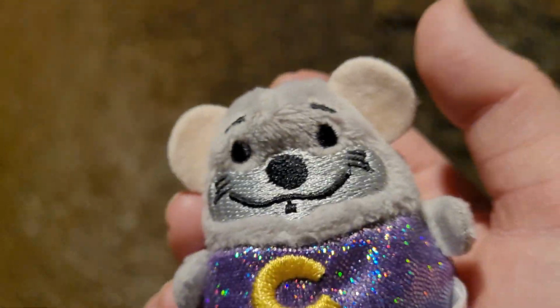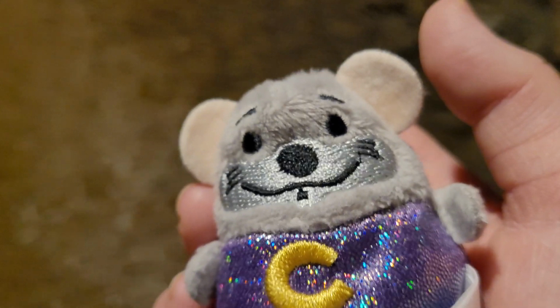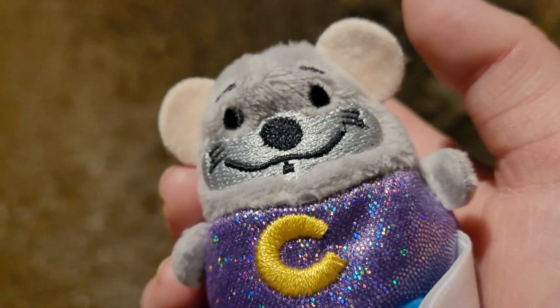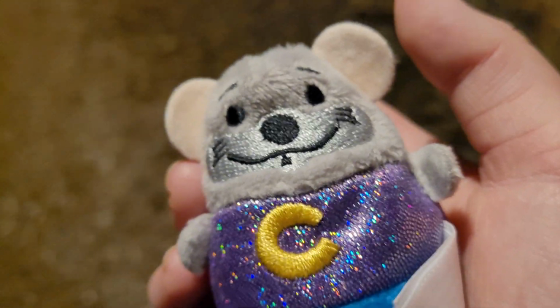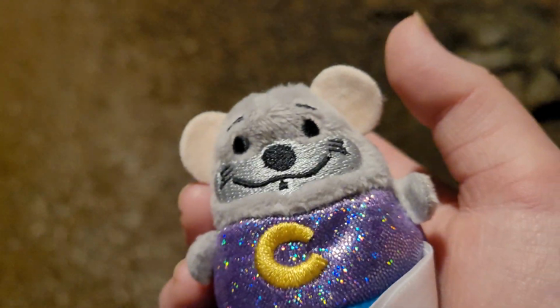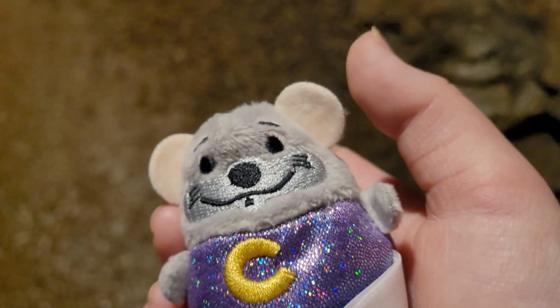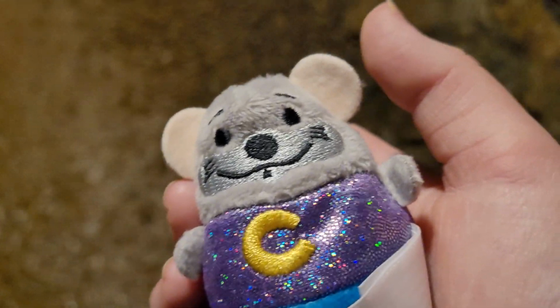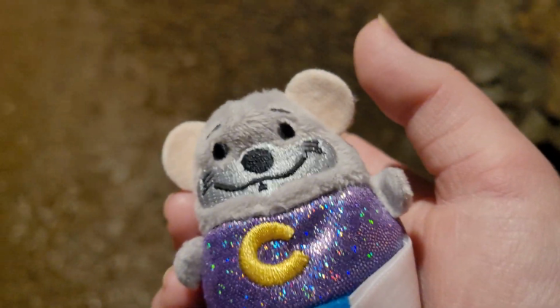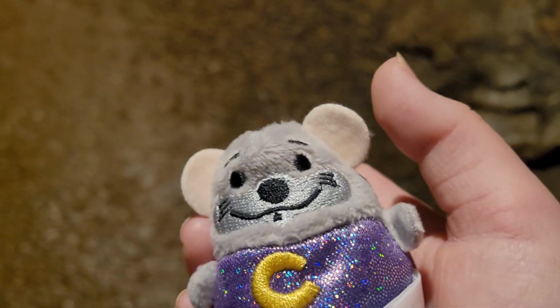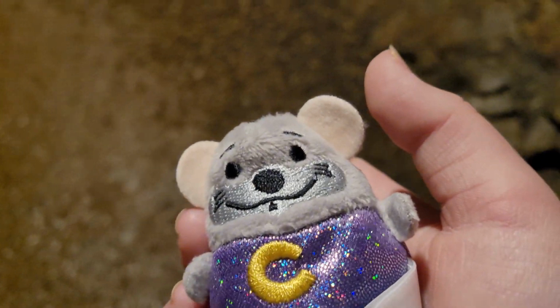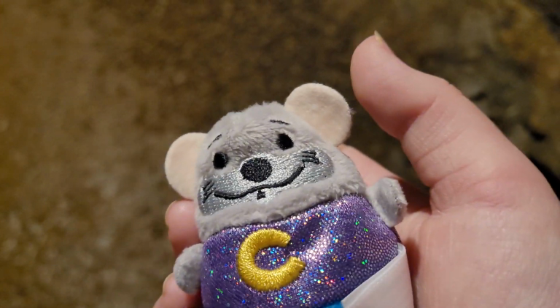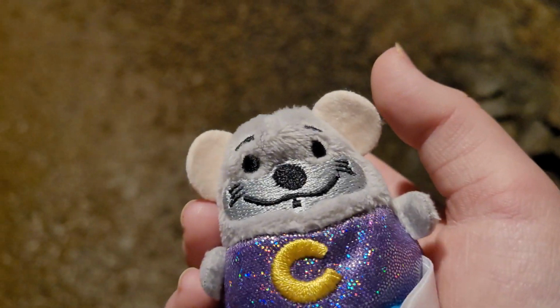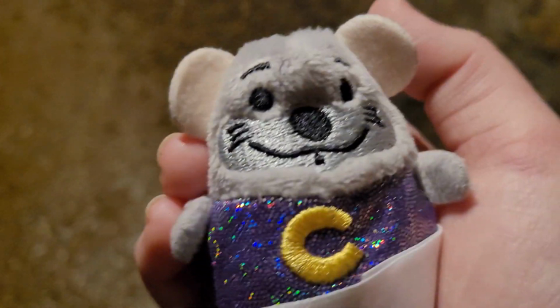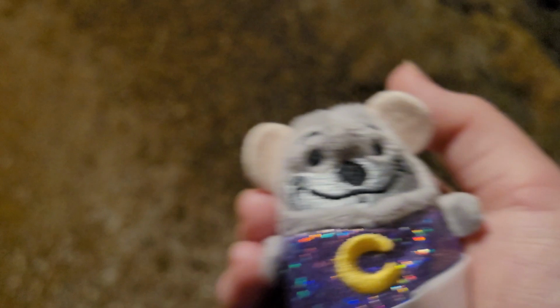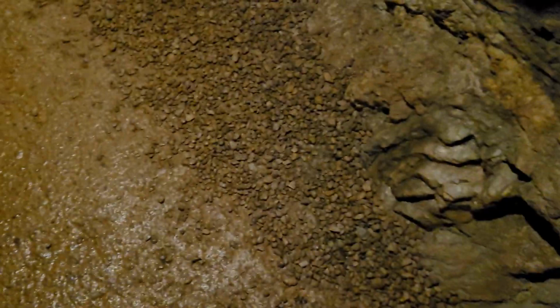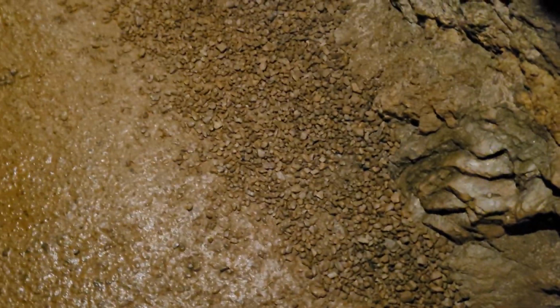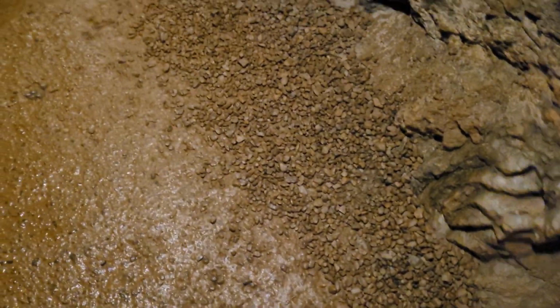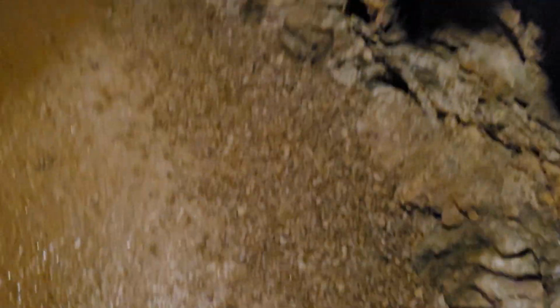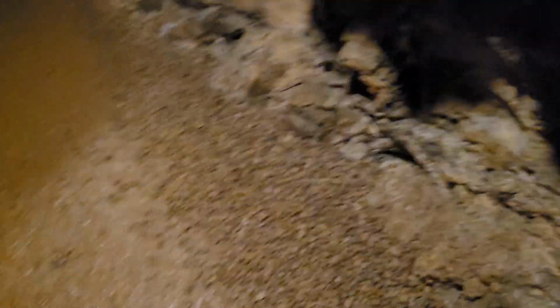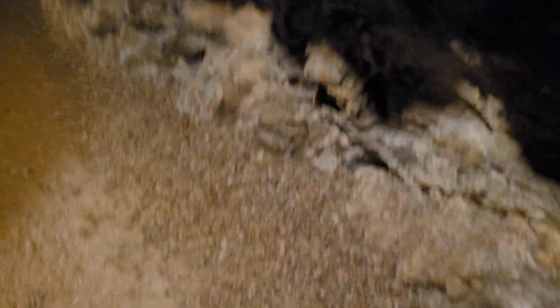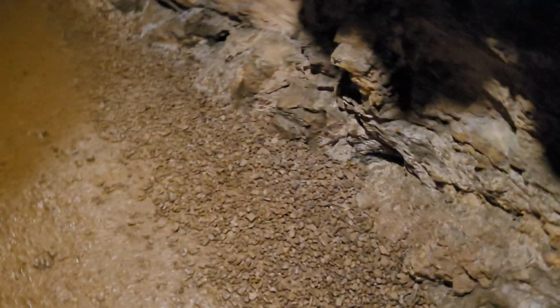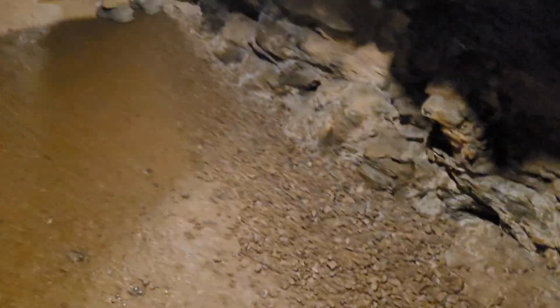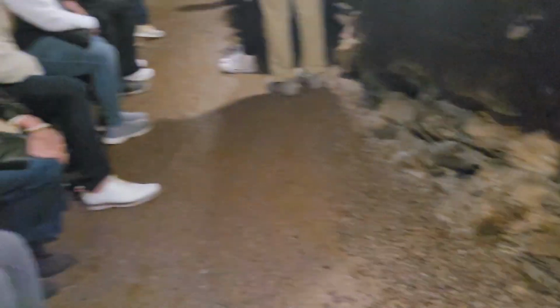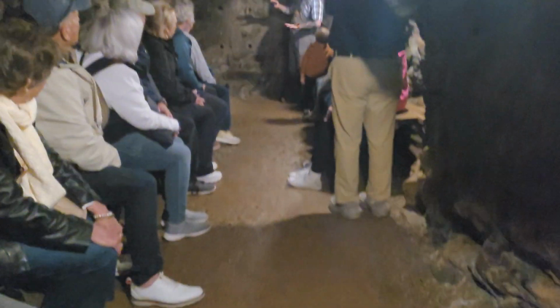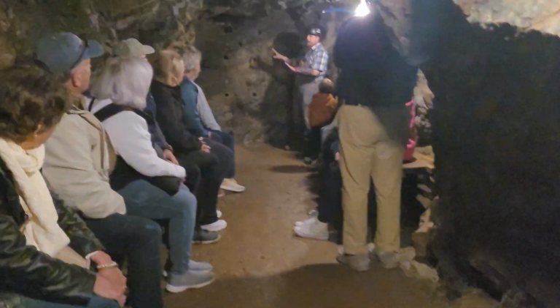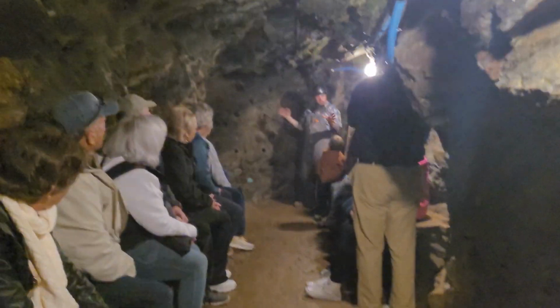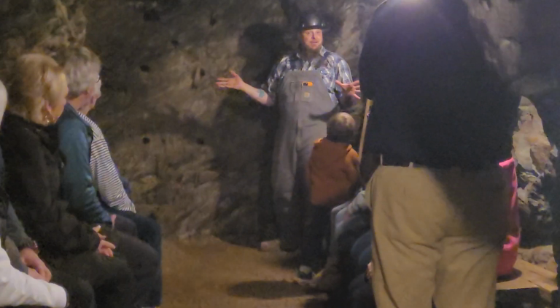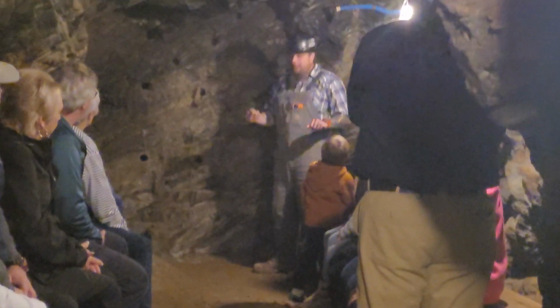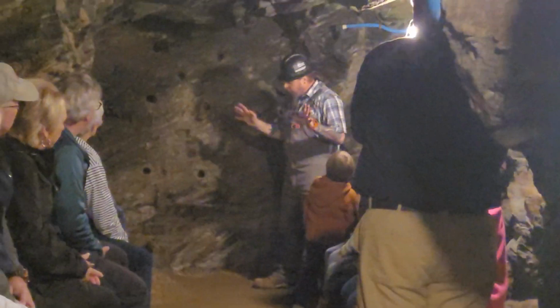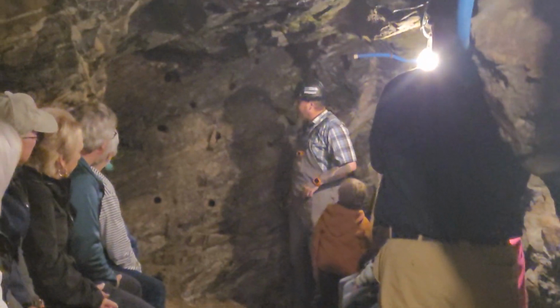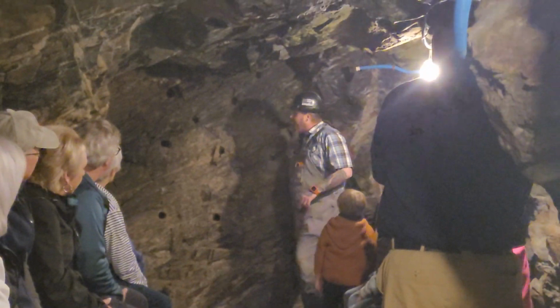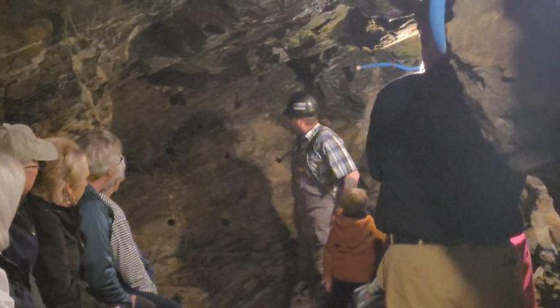The very first sticks he threw in here had the blasting caps and fuses attached, and then they pushed those back and put four more sticks of dynamite right behind that. The first five were really easy — the miner didn't really have too many complaints about that.